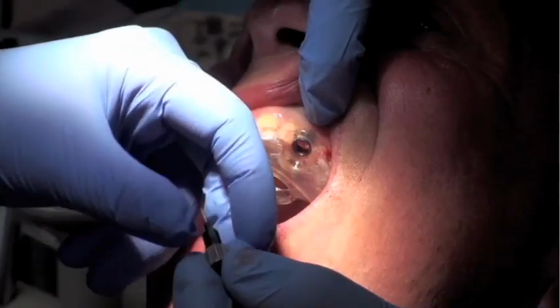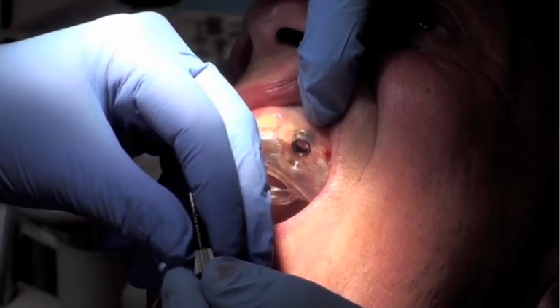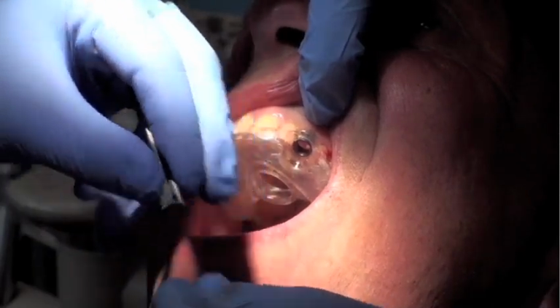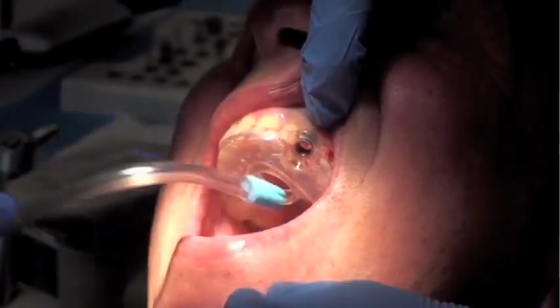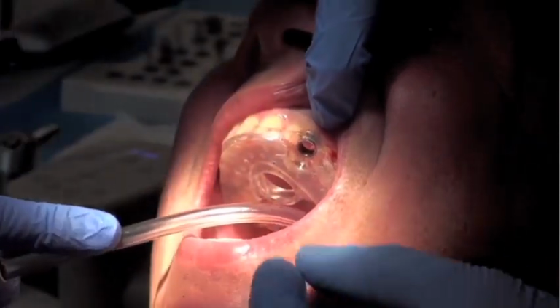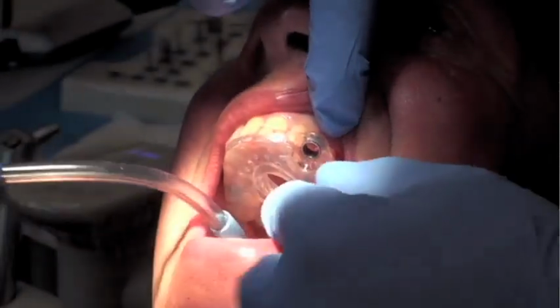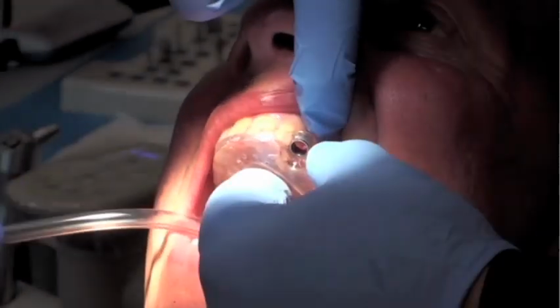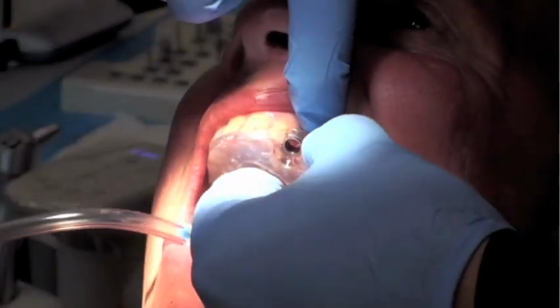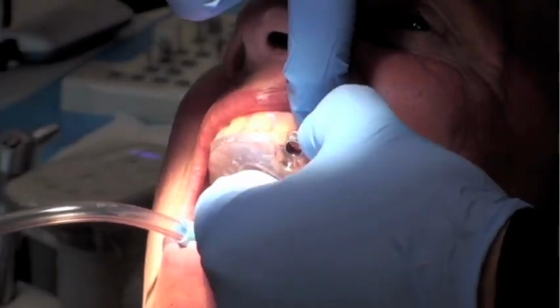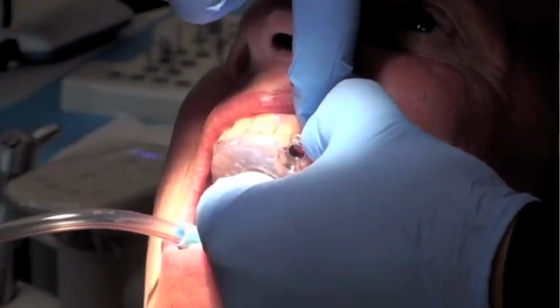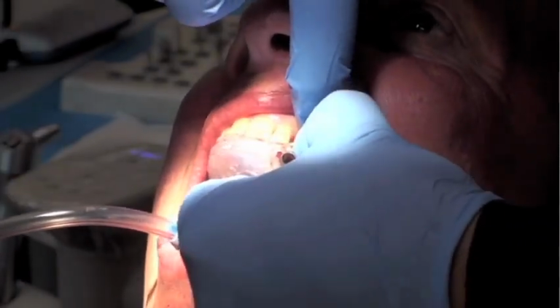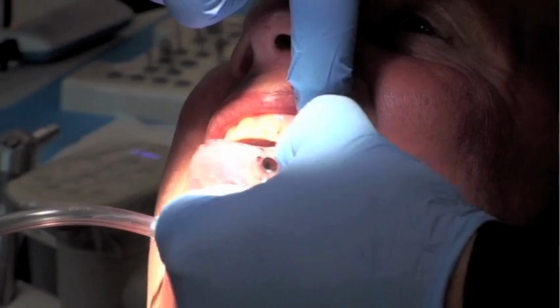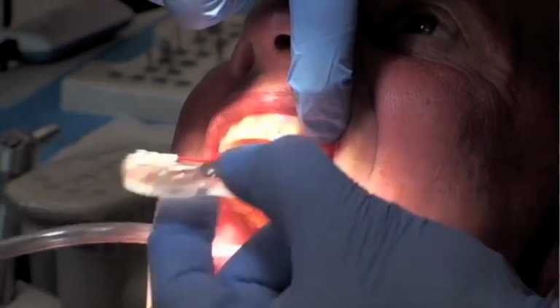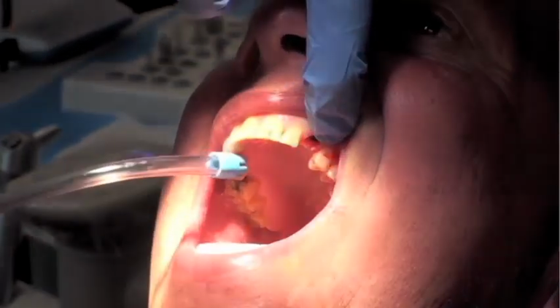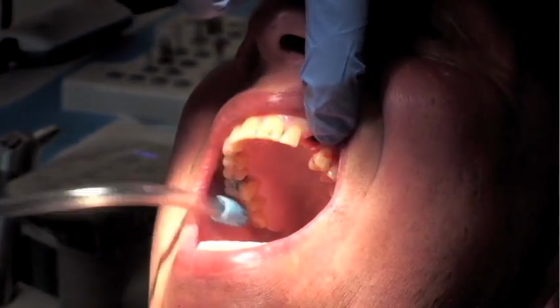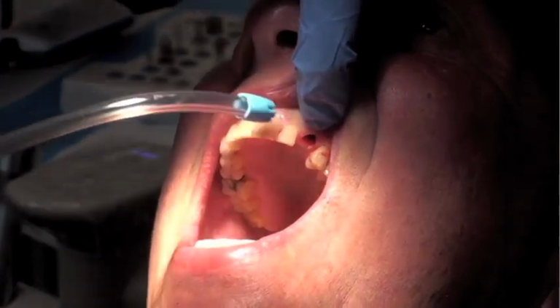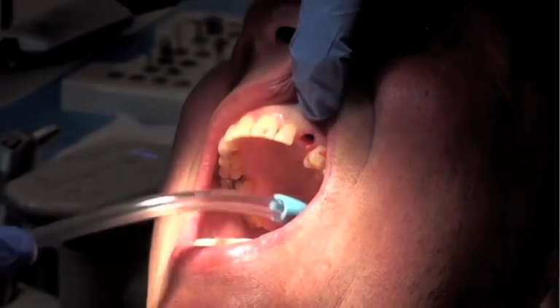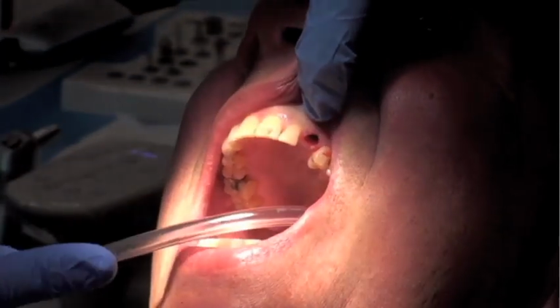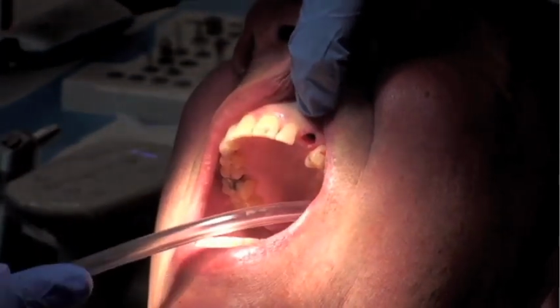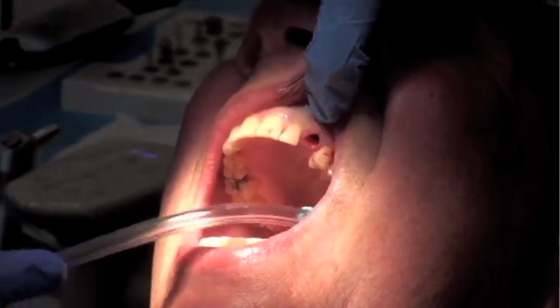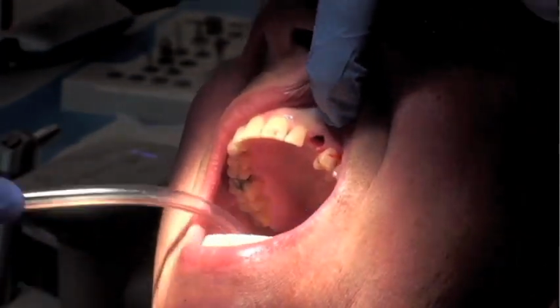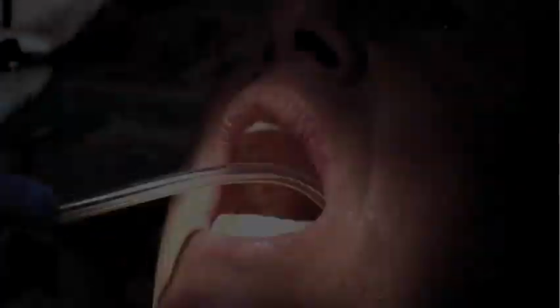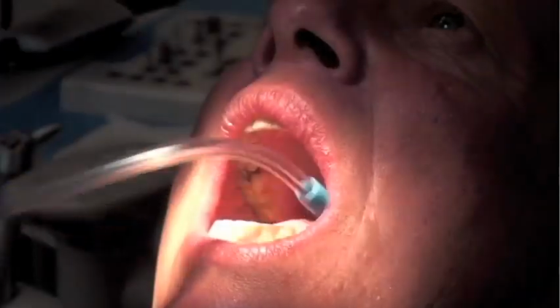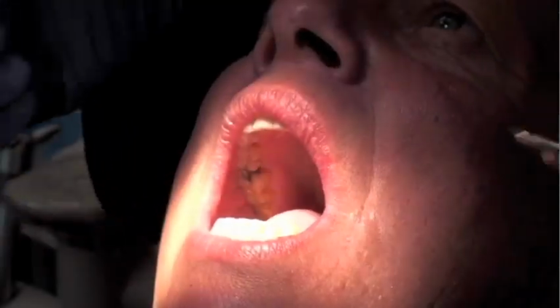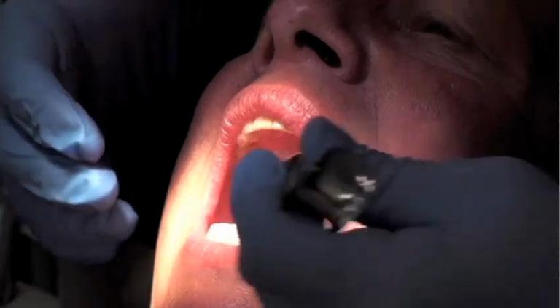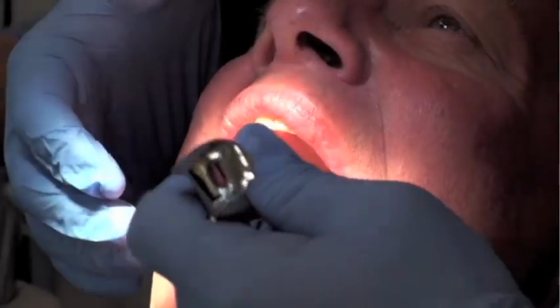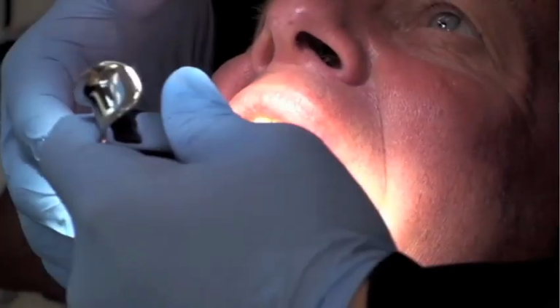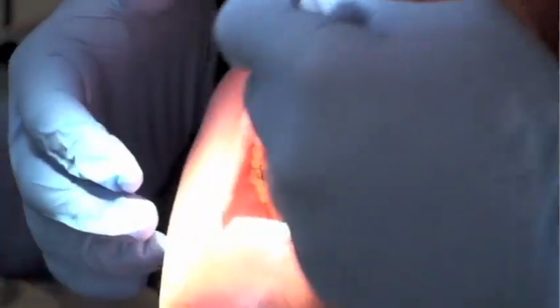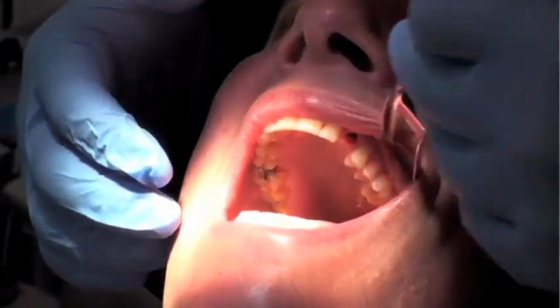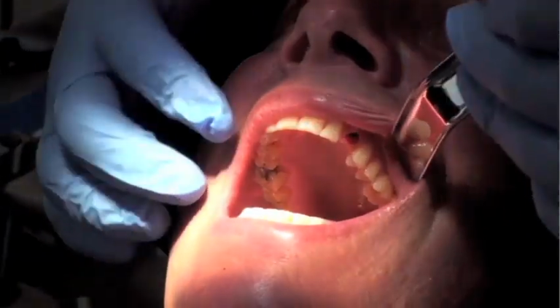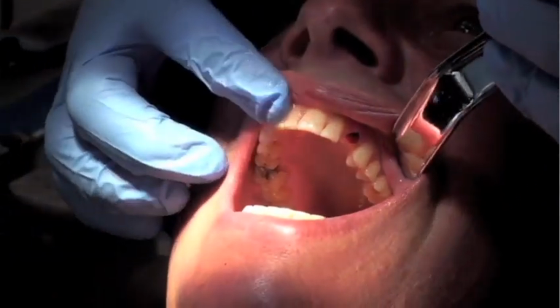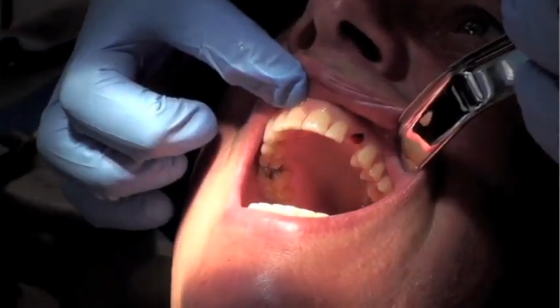At this point, the surgical guide can be removed. The site can be irrigated and flushed. You can see that it's an aseptic technique and quite bloodless — minimally invasive, if you ask me.